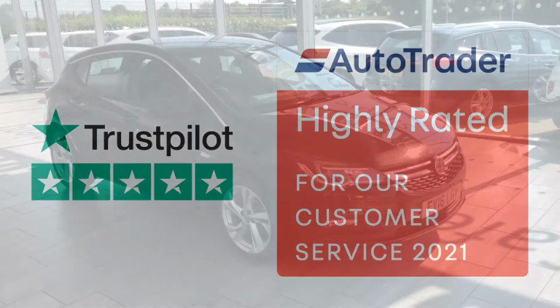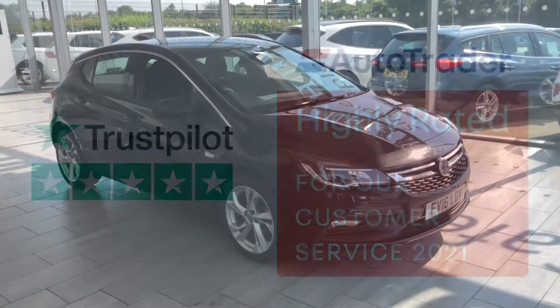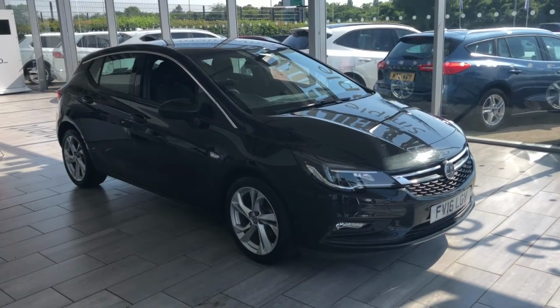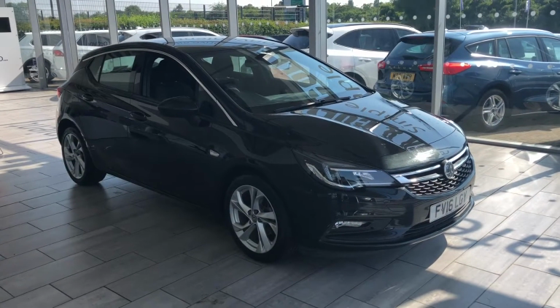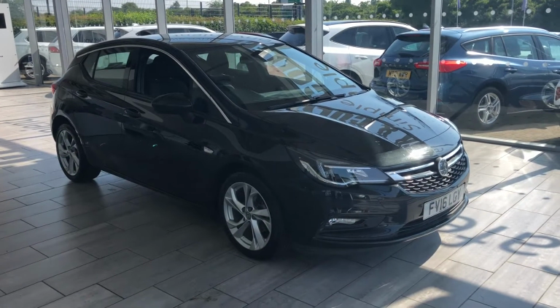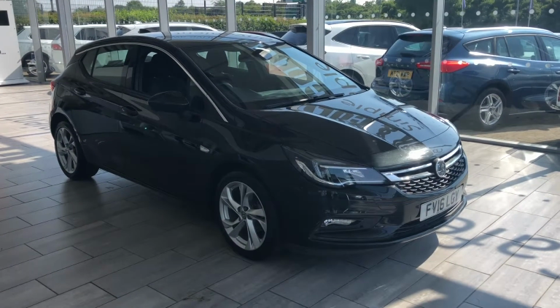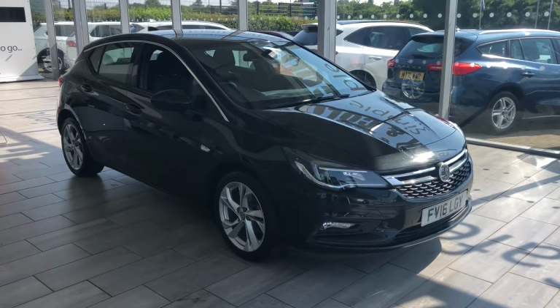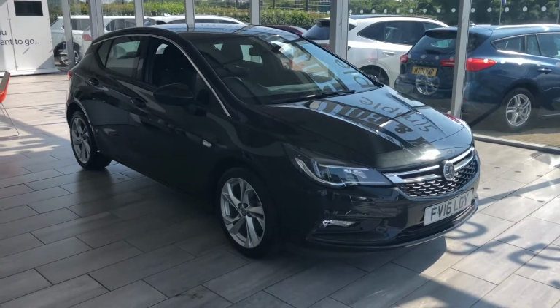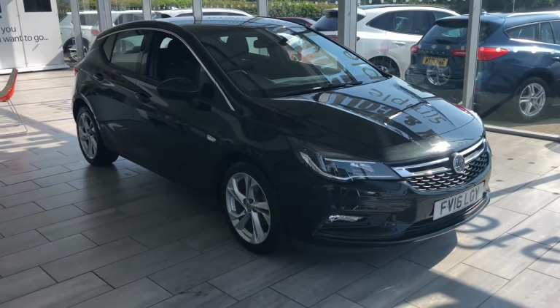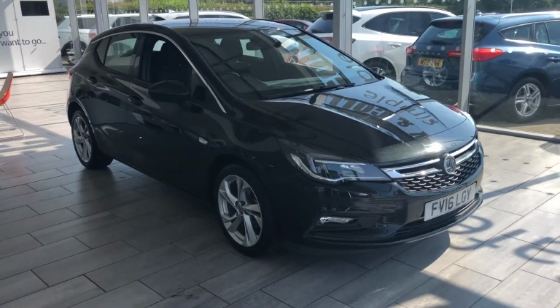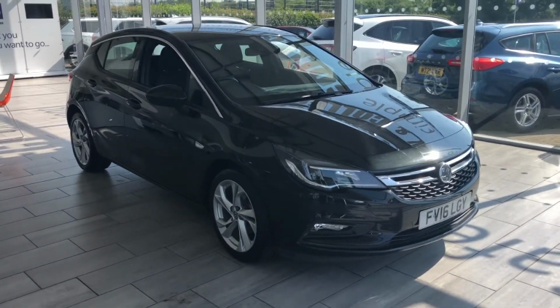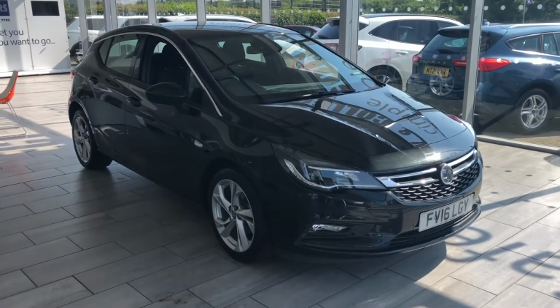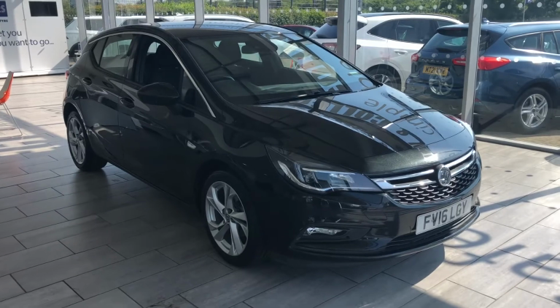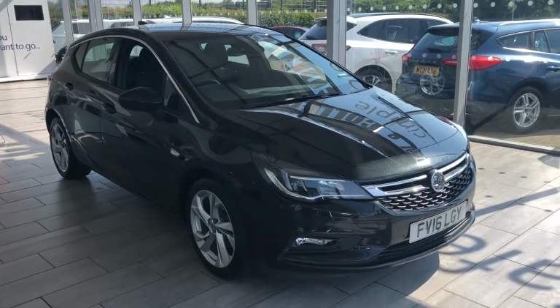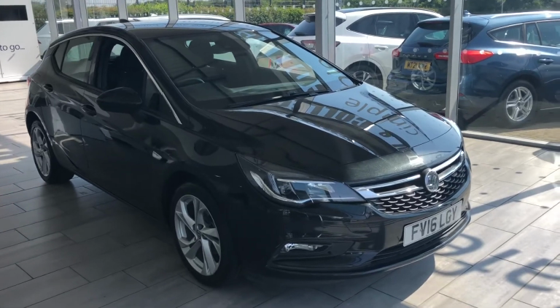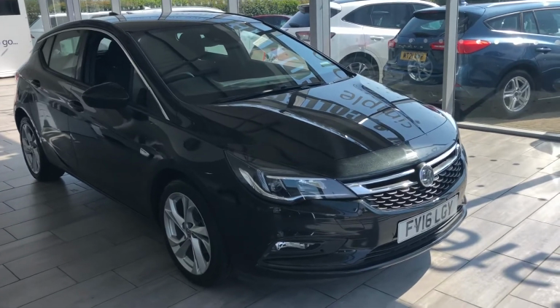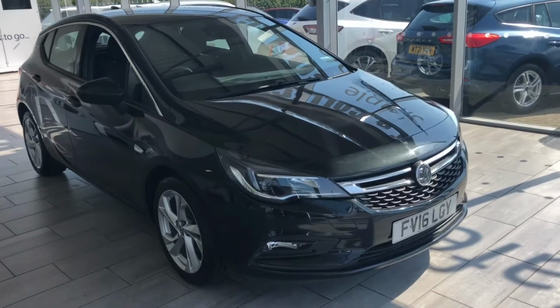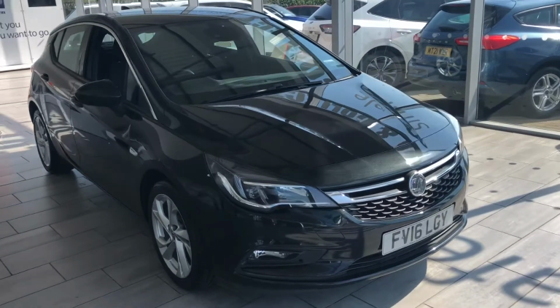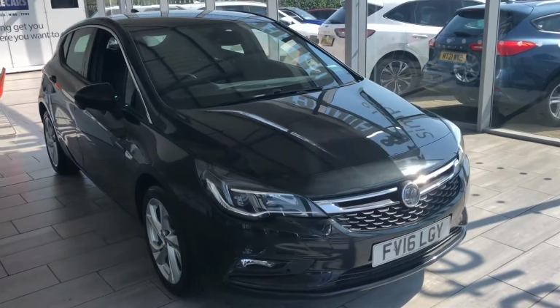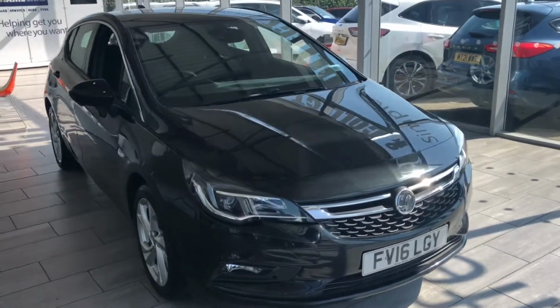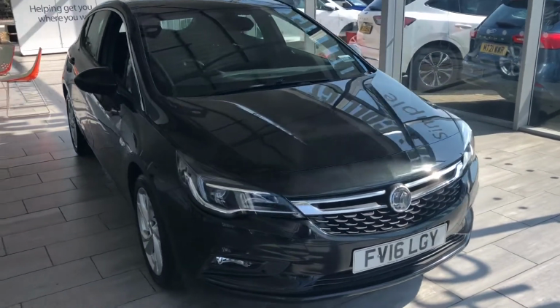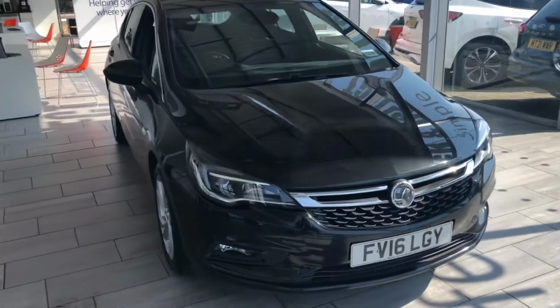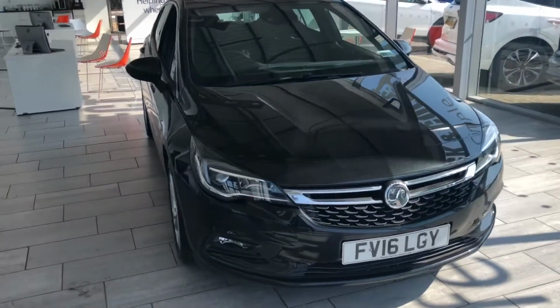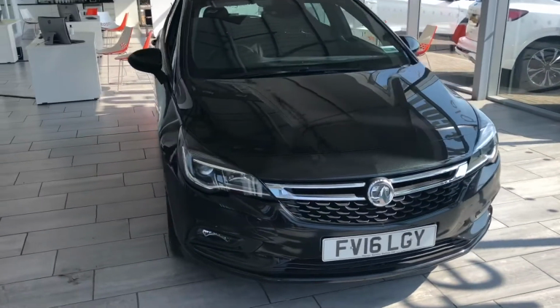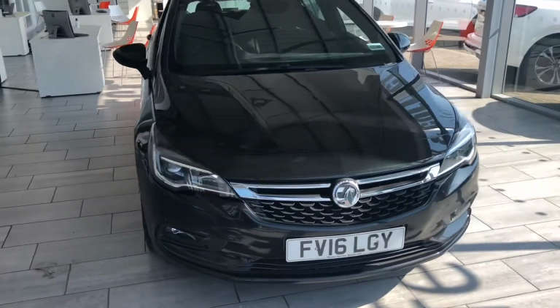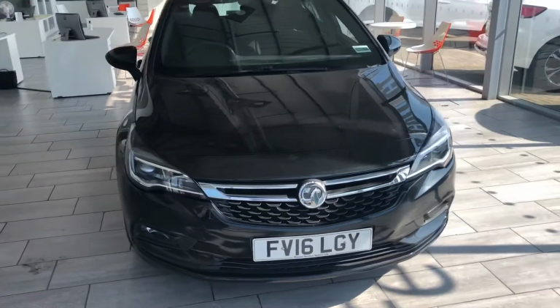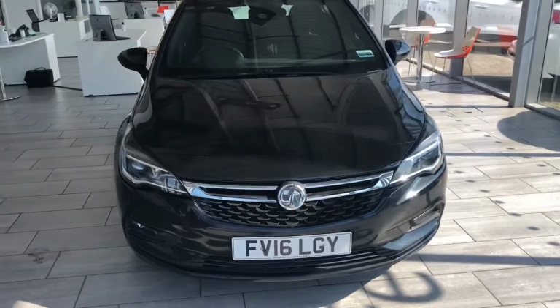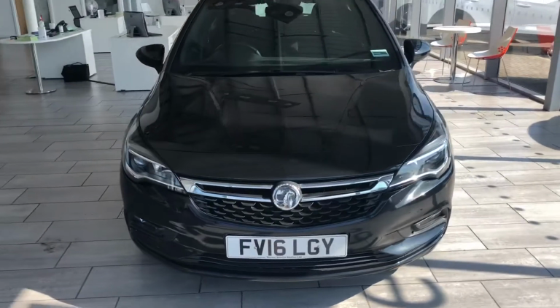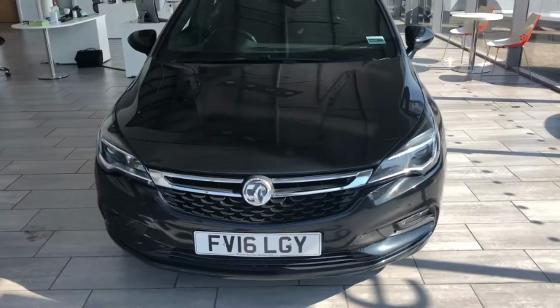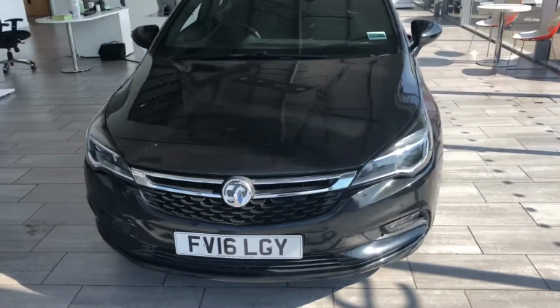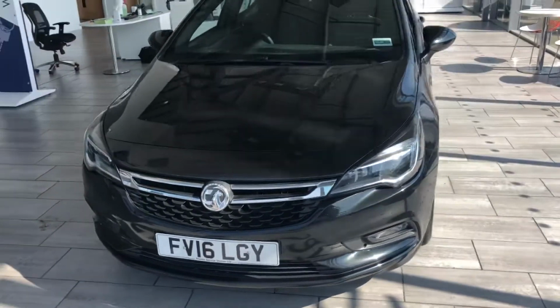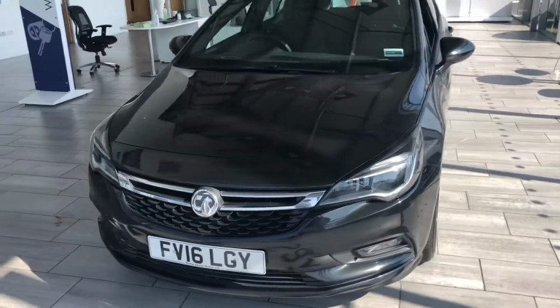Hello and welcome to Stain Cars. Here we have a lovely part exchange for you — we sold this to the previous owner. This is a 2016 Astra 1.4 turbo 150 PS SRI Nav.